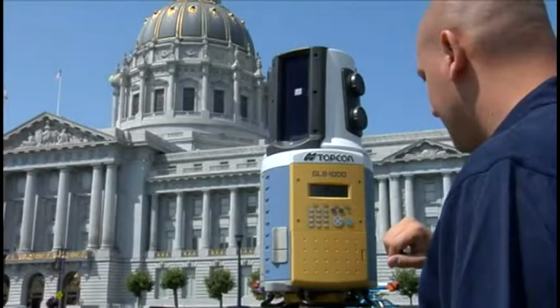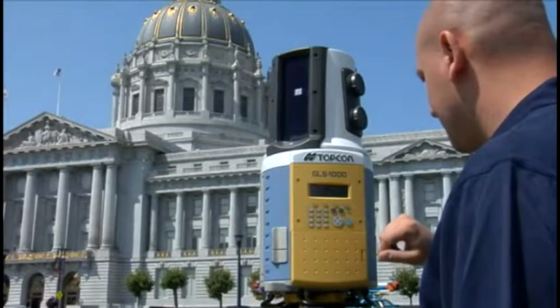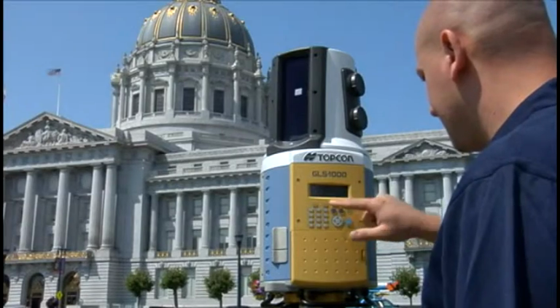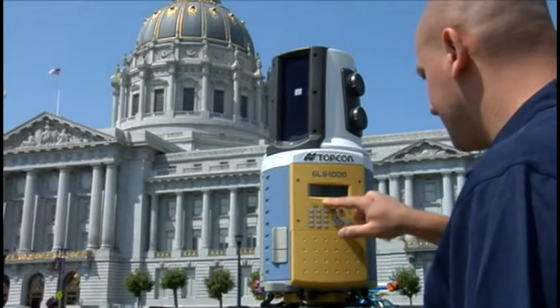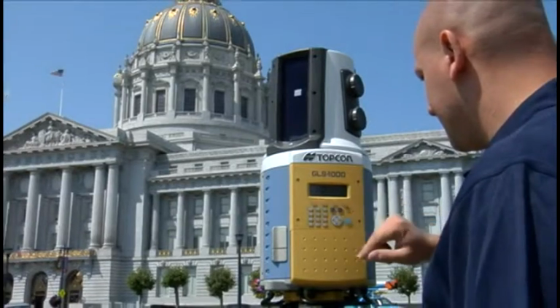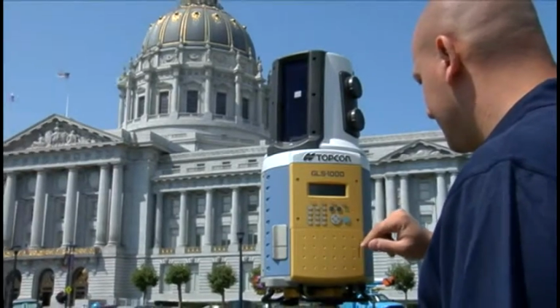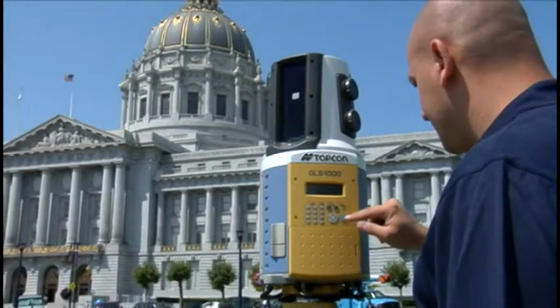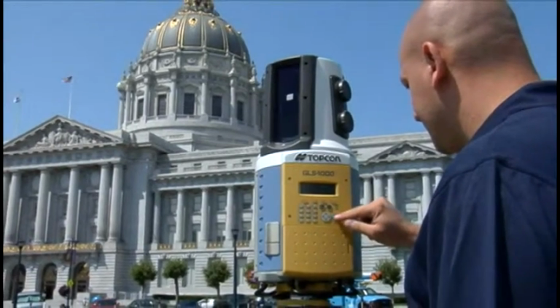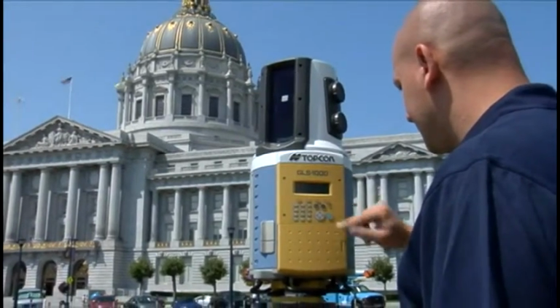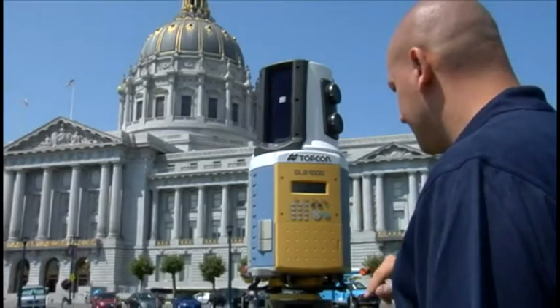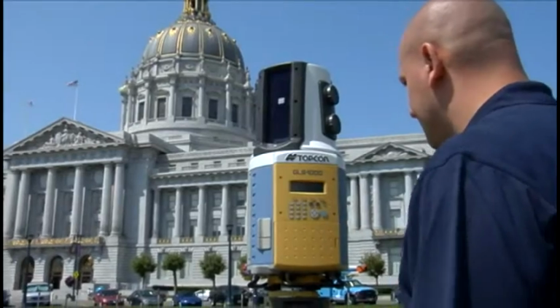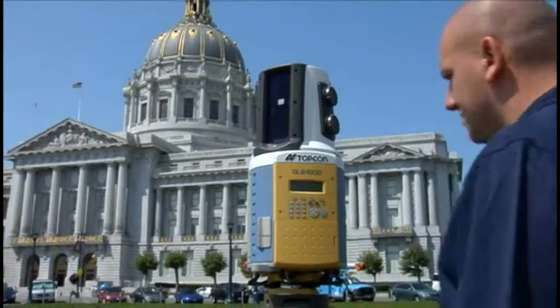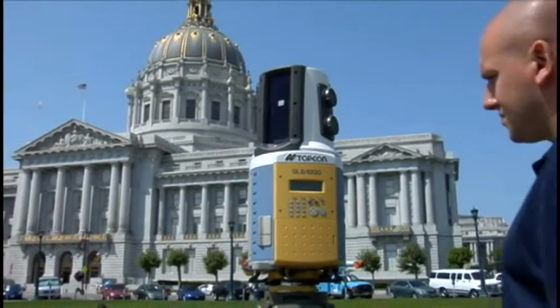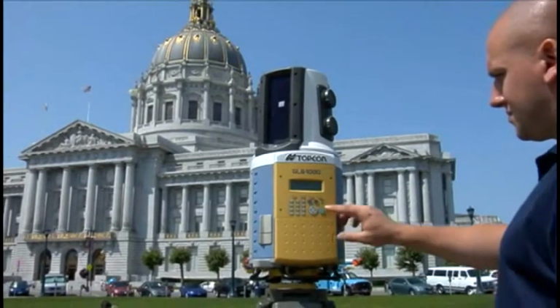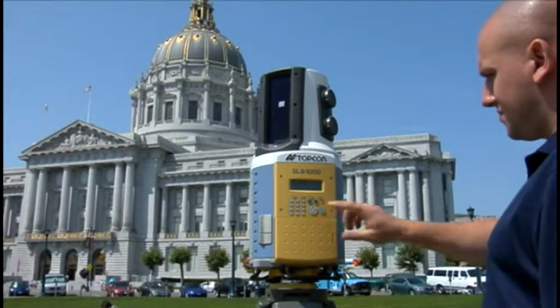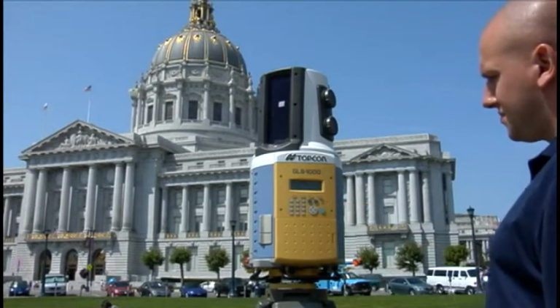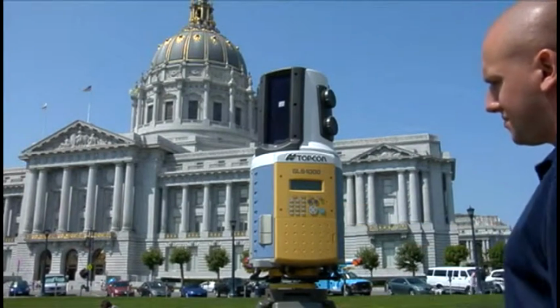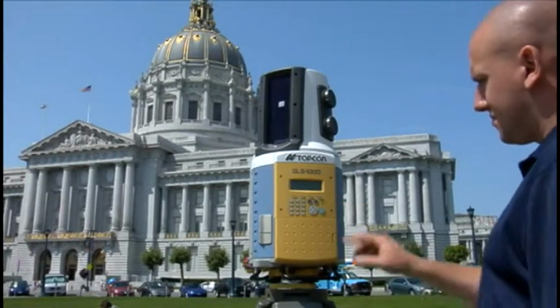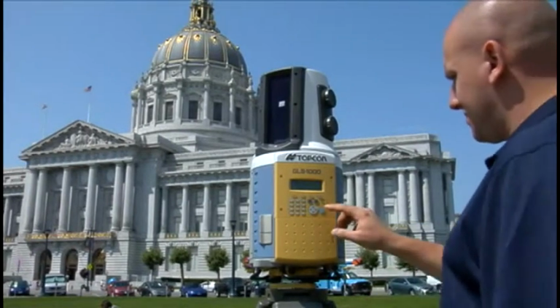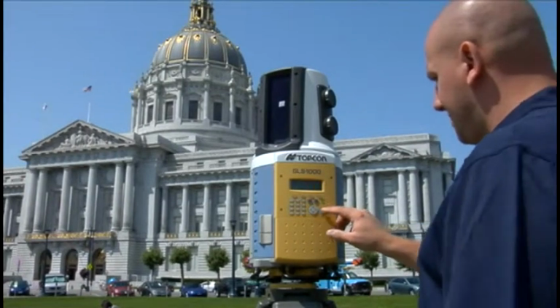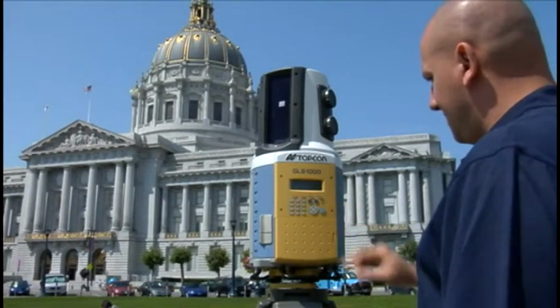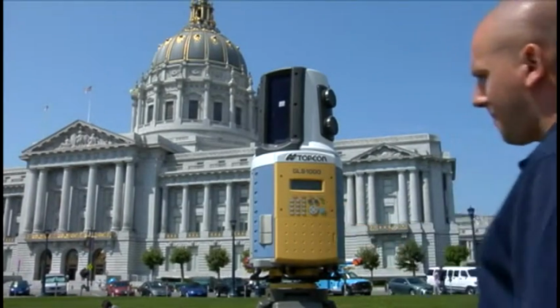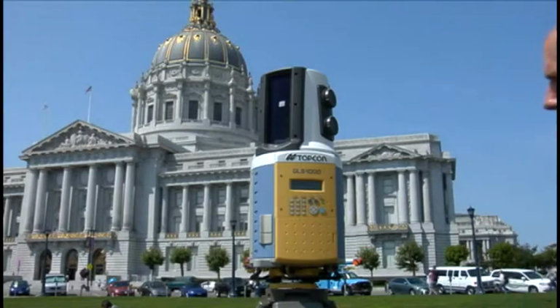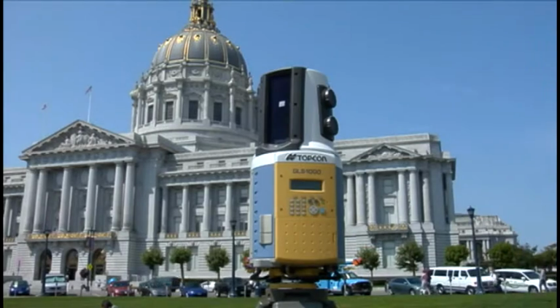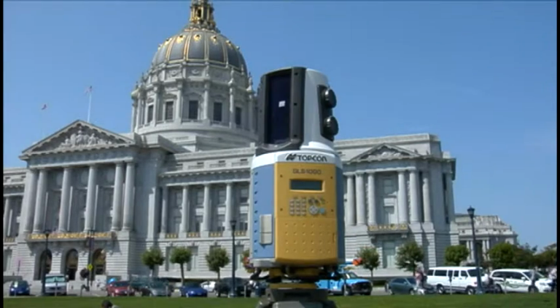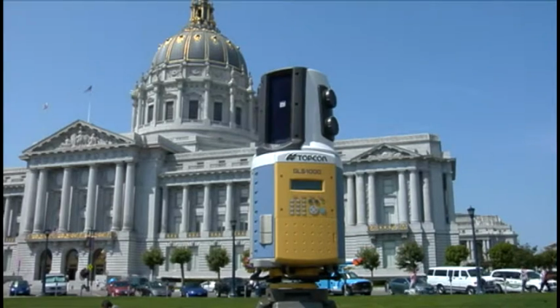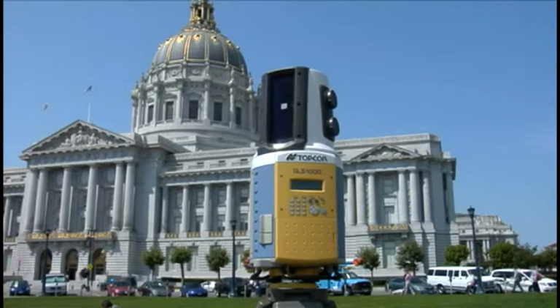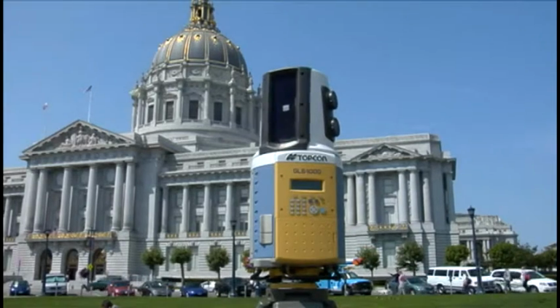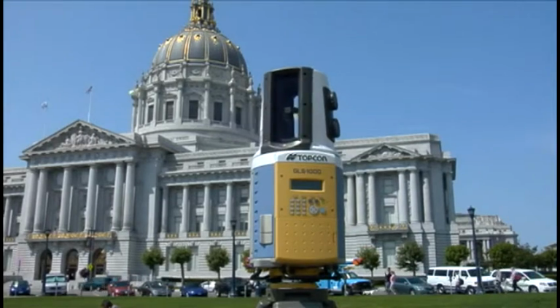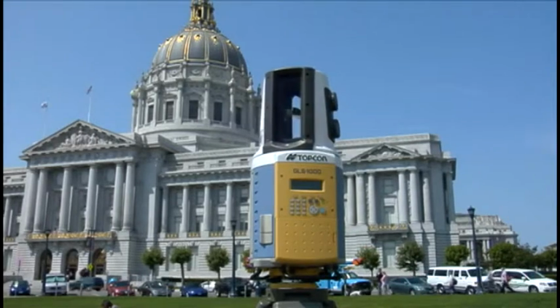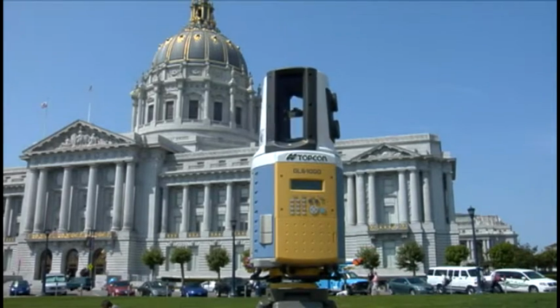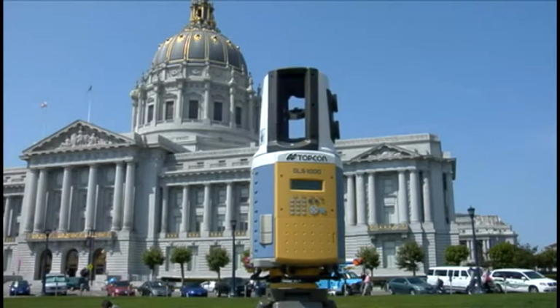The GLS-1000 — streamlined, sophisticated but simple, surveyor-friendly, and much more. Topcon: the primary source for your surveying needs.